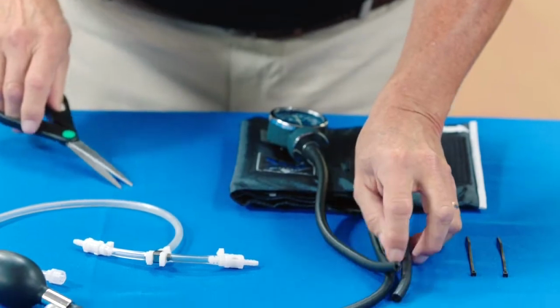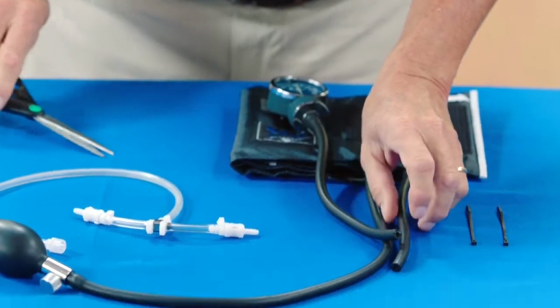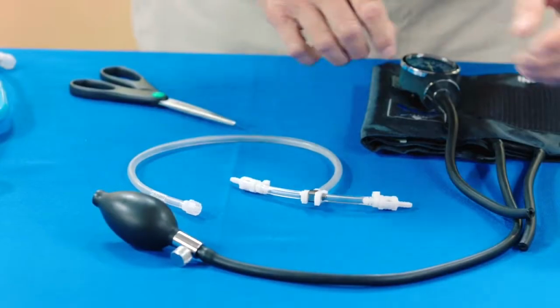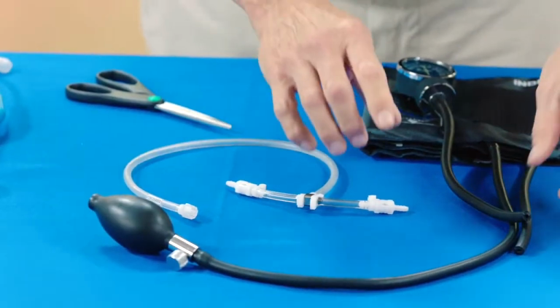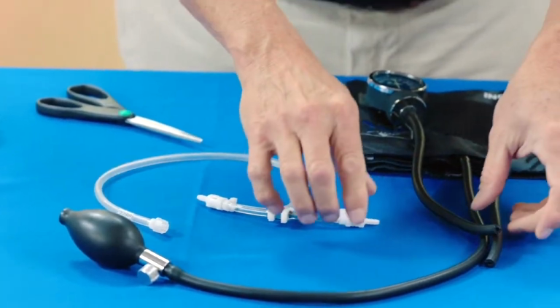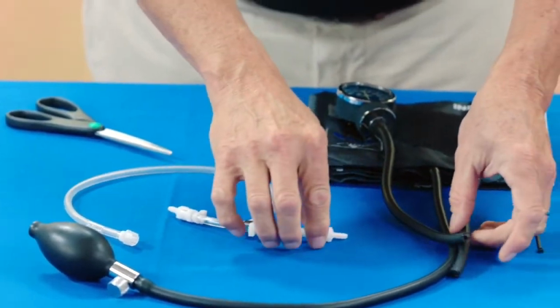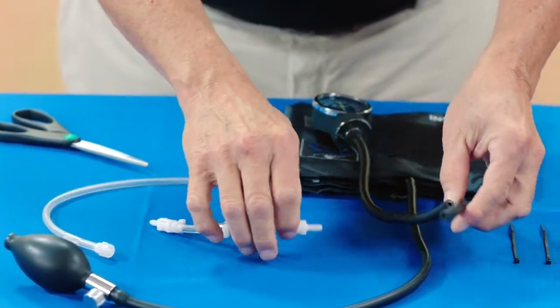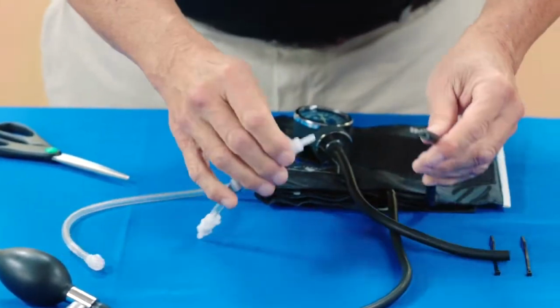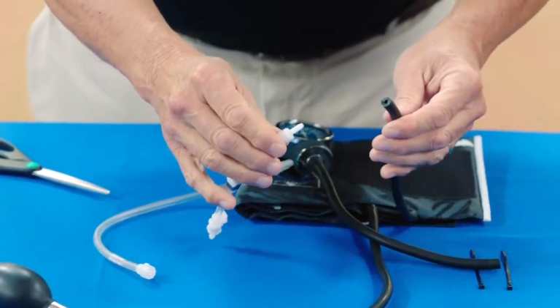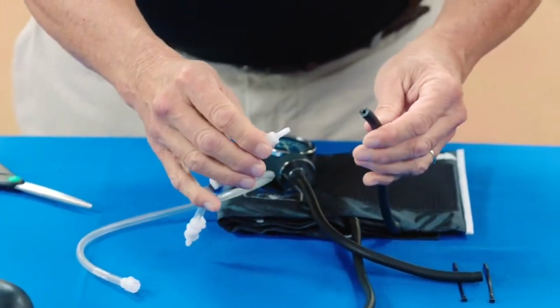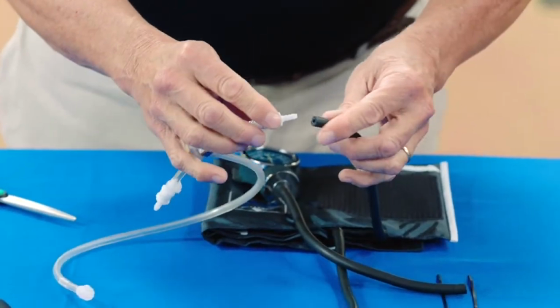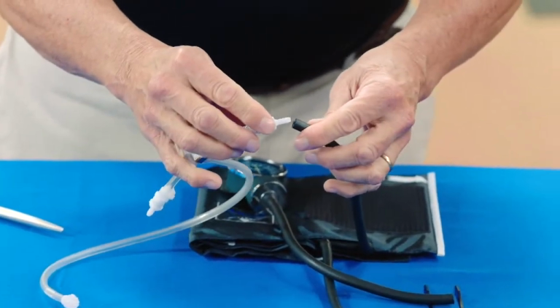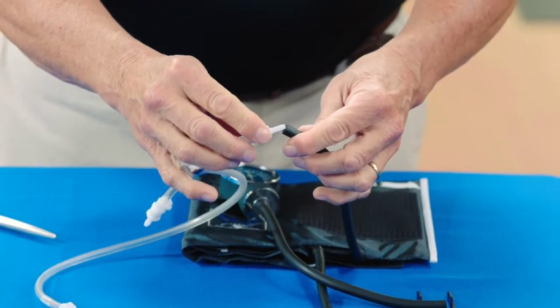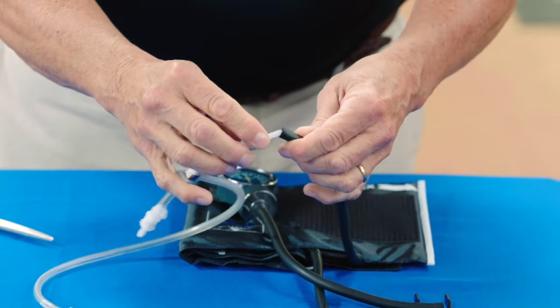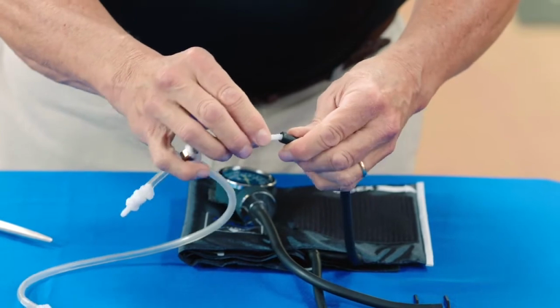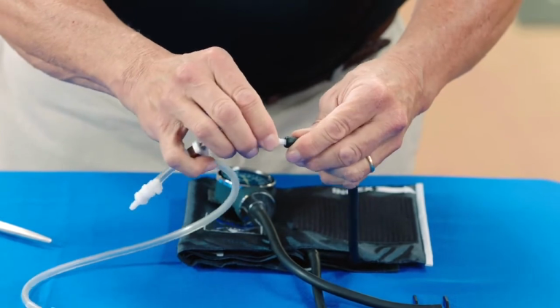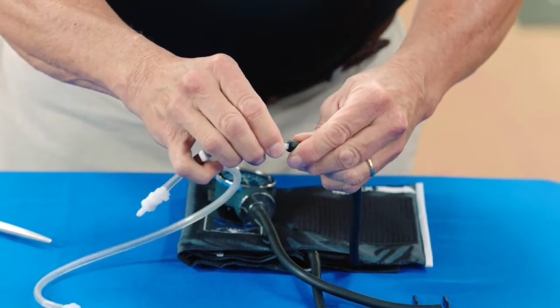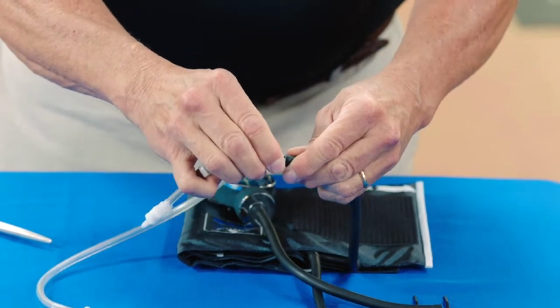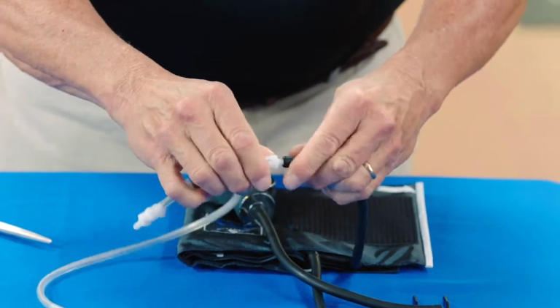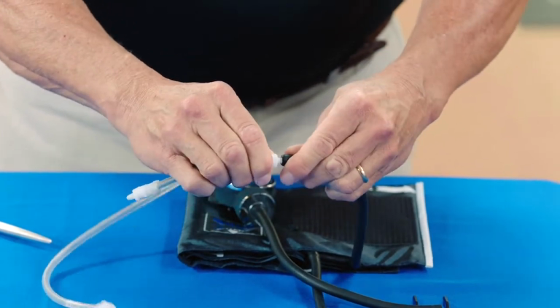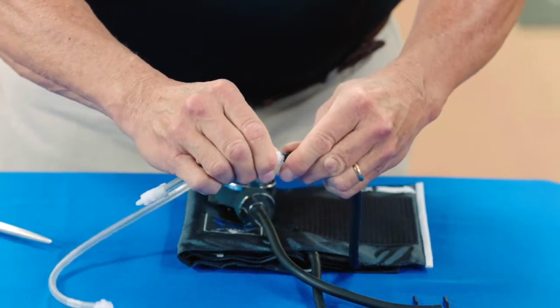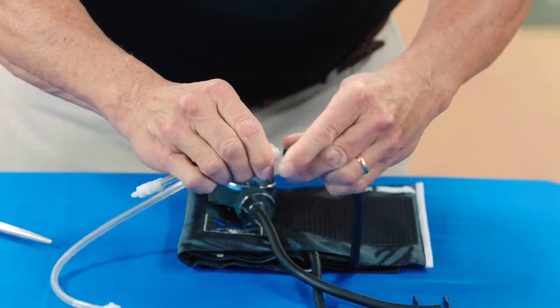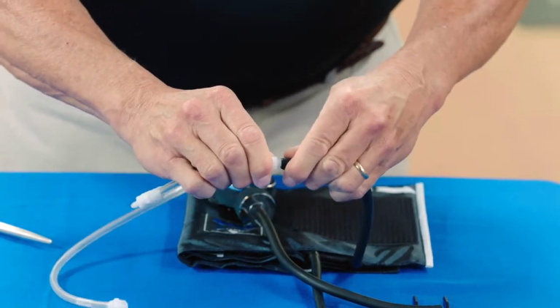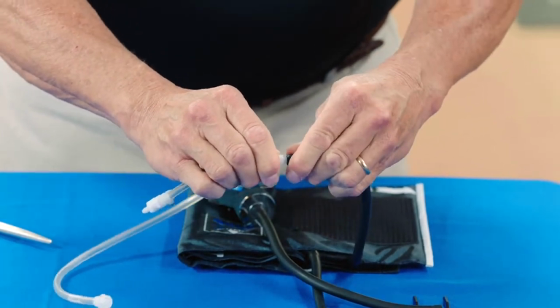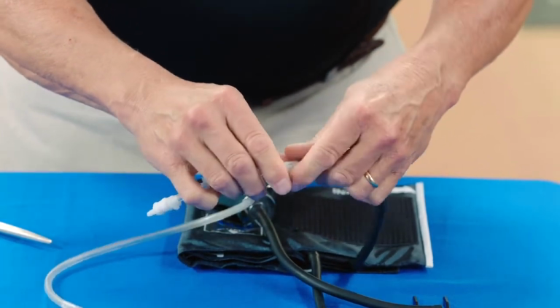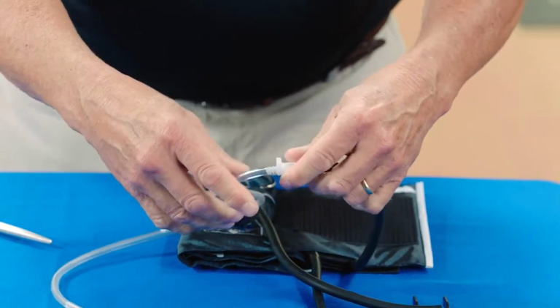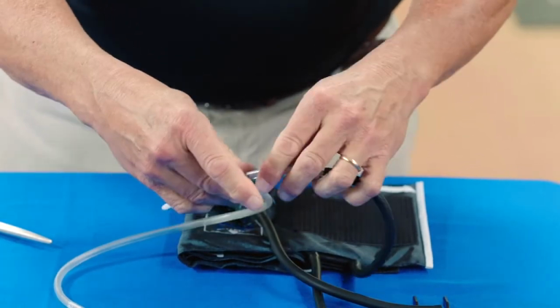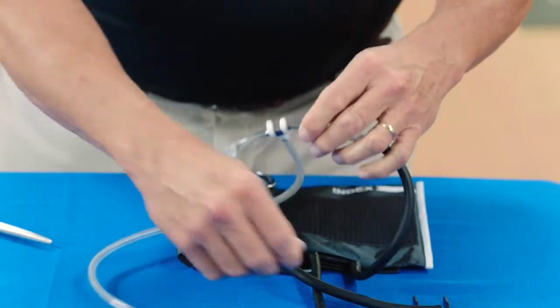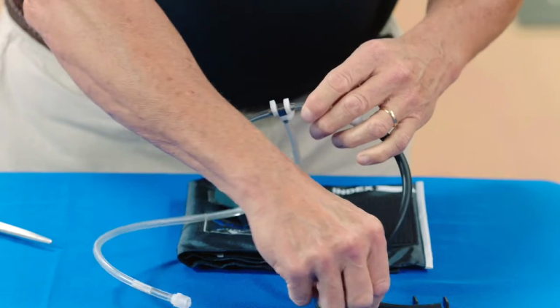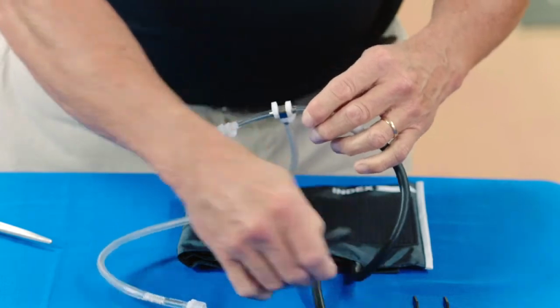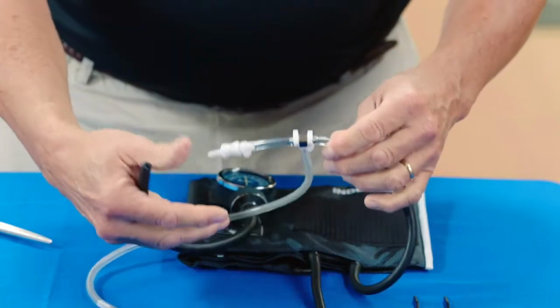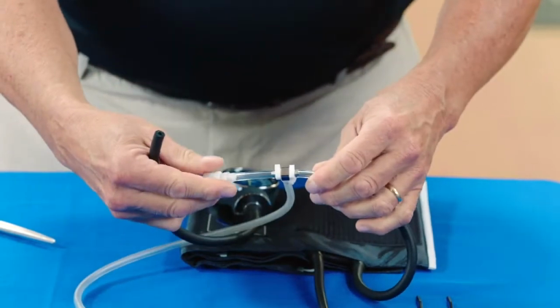For the purpose of this video, we have already cut the tubing. Locate the barbed tubing connectors at the short ends of the T-shaped blood pressure adapter and insert them into the cut ends of the blood pressure cuff tubes.